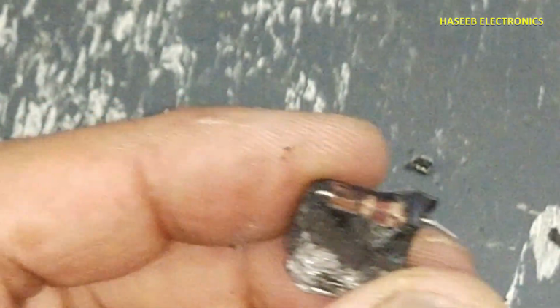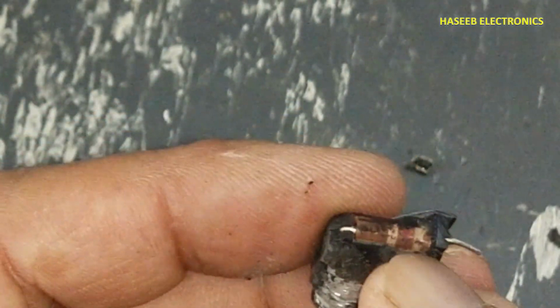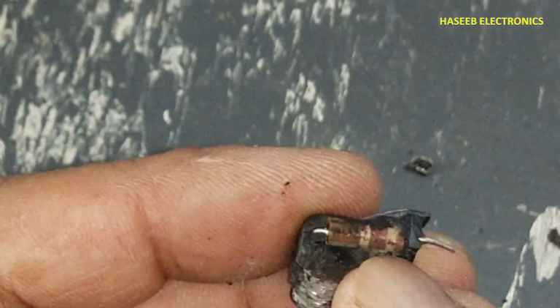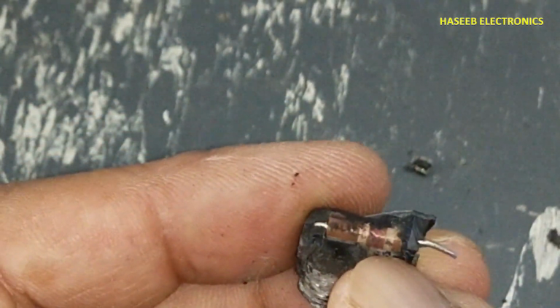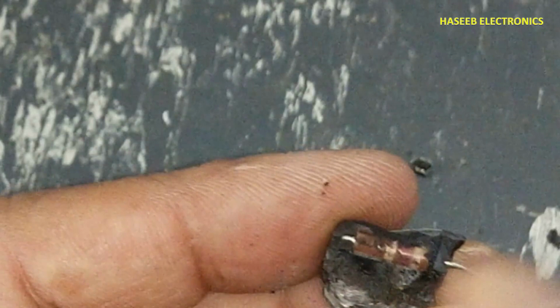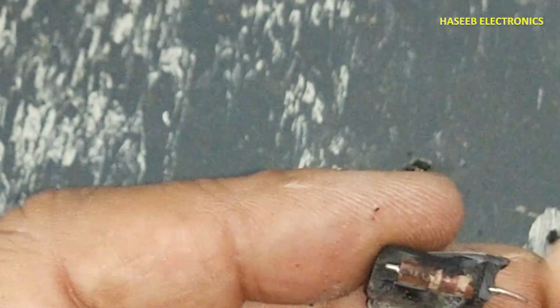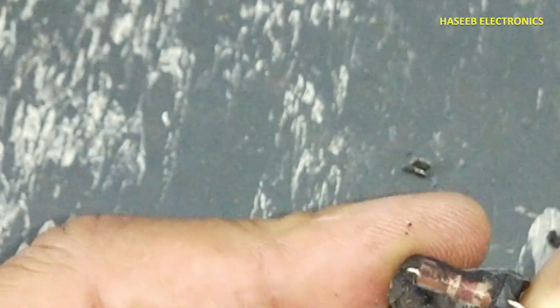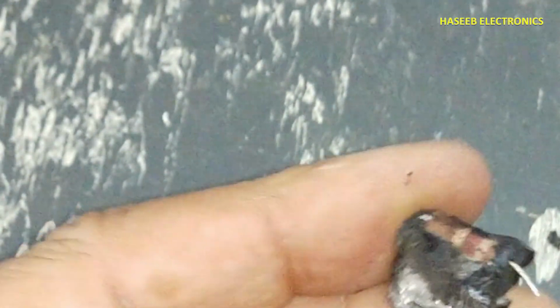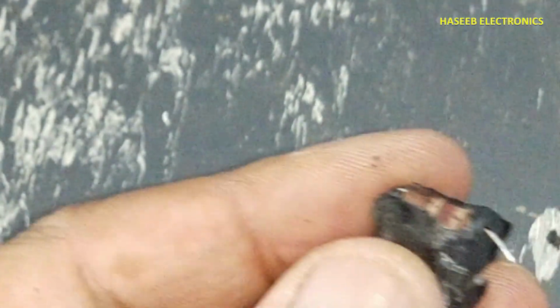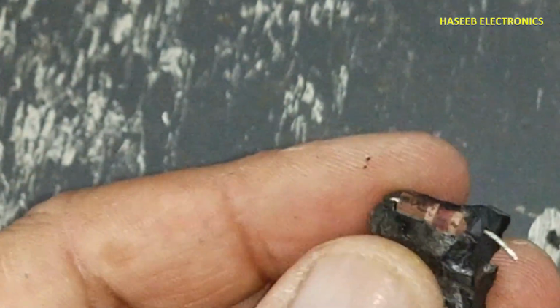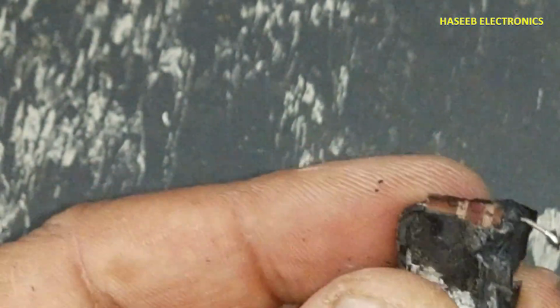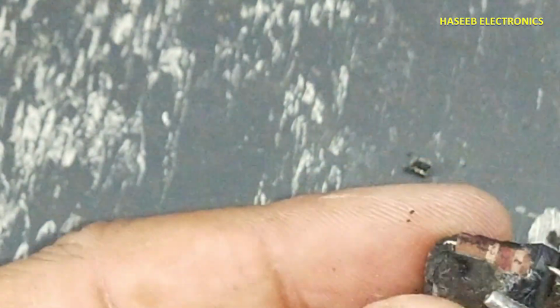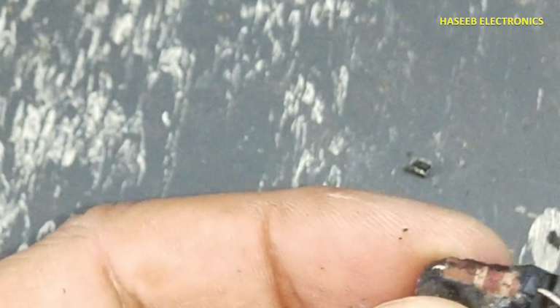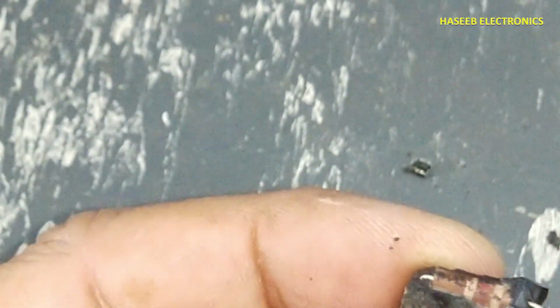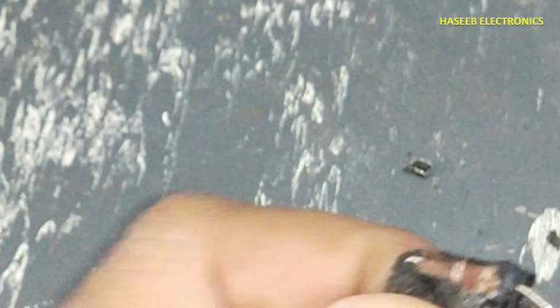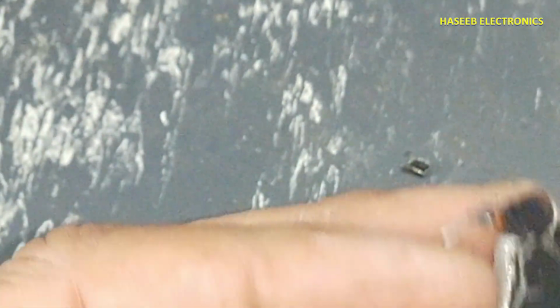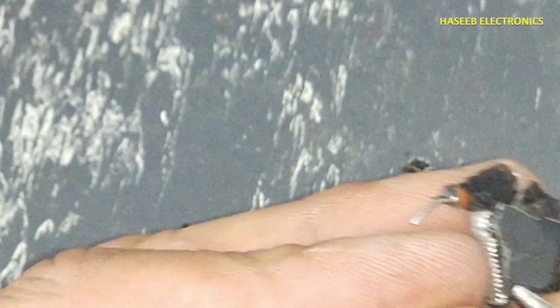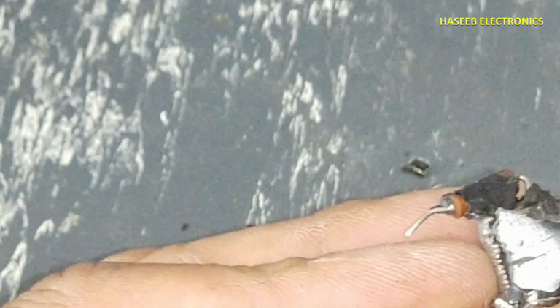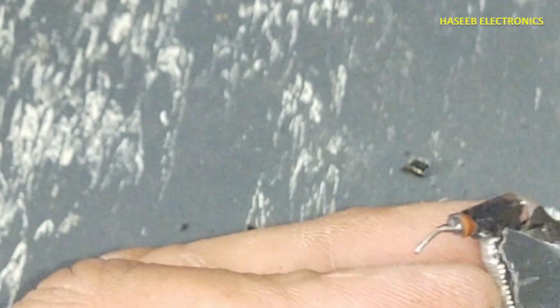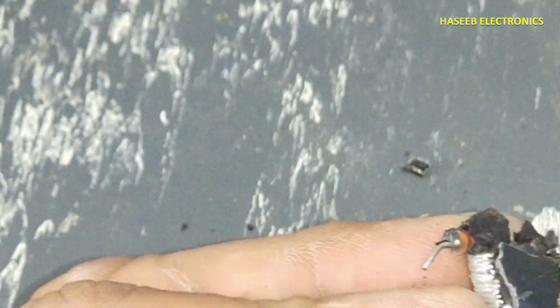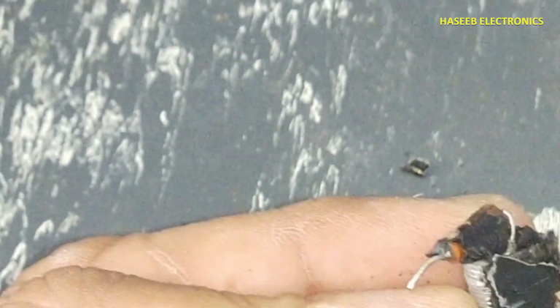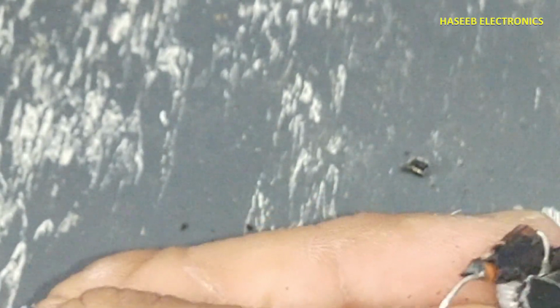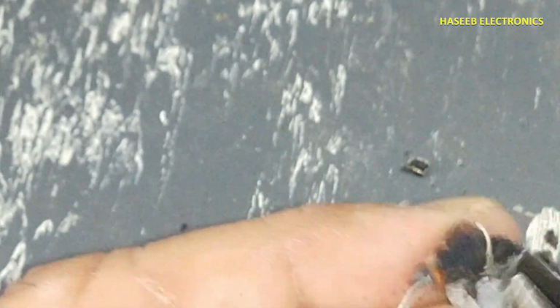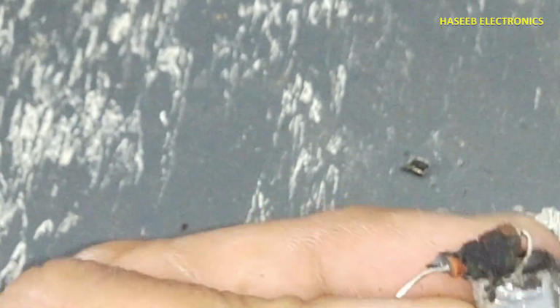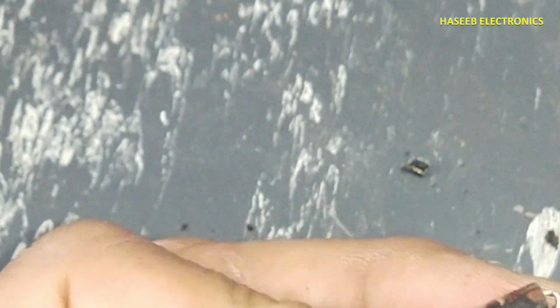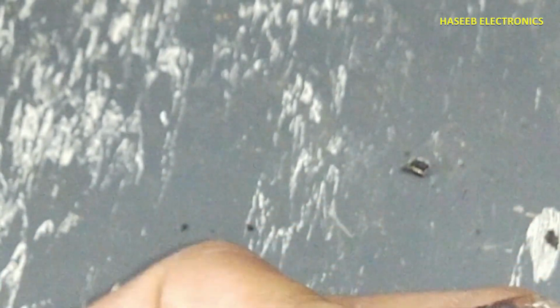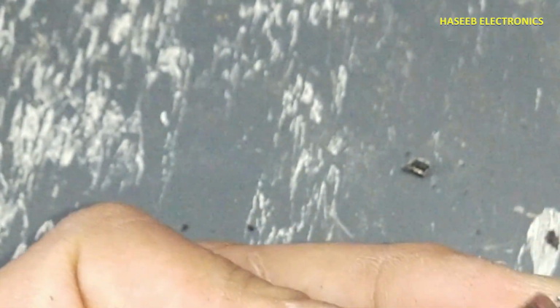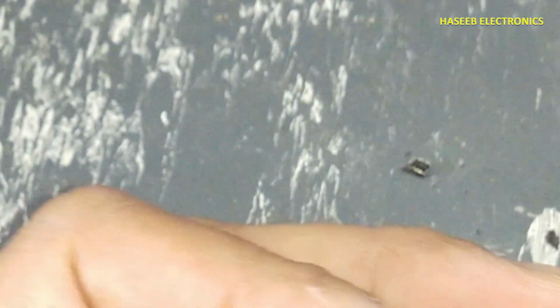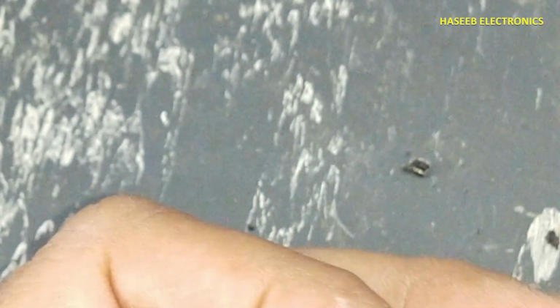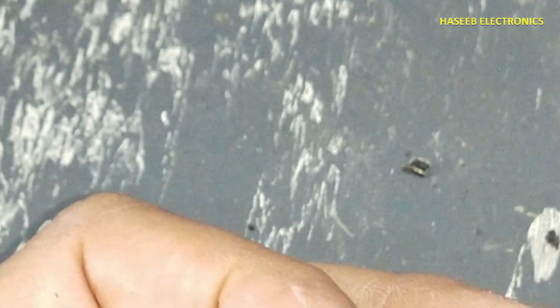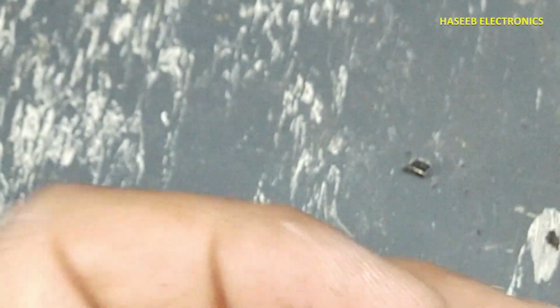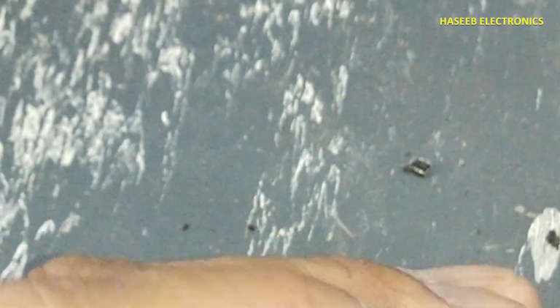It has a resistor and a capacitor inside. It's really wonderful — first time I am seeing this component.